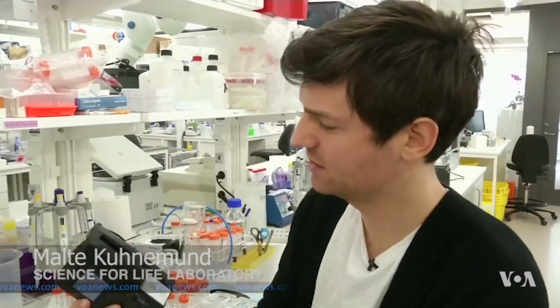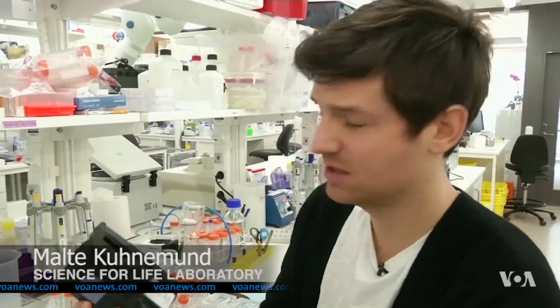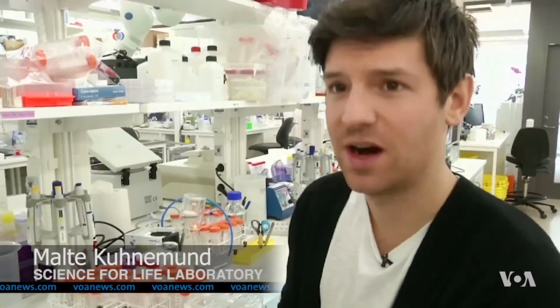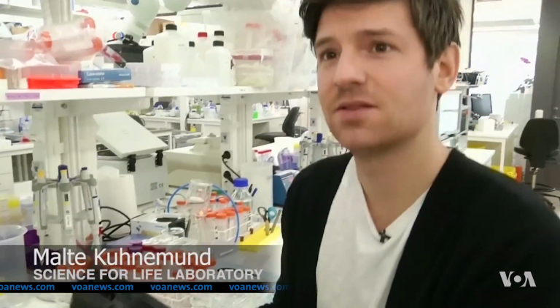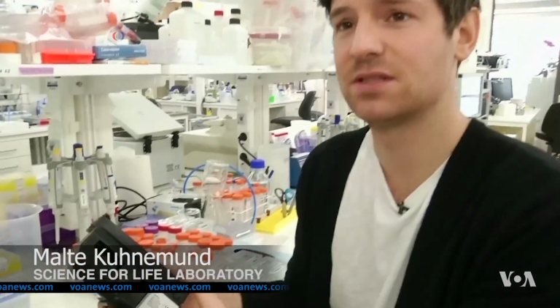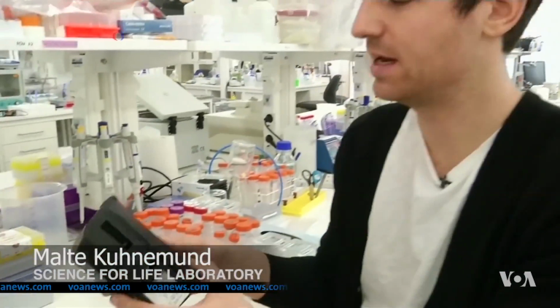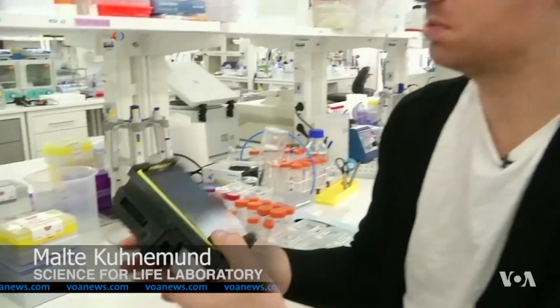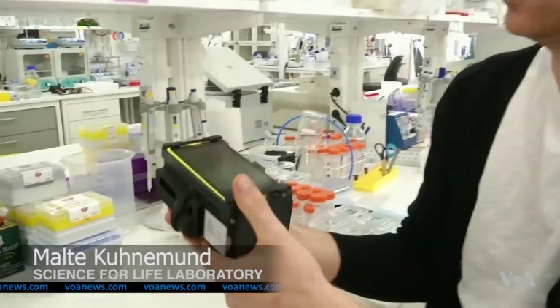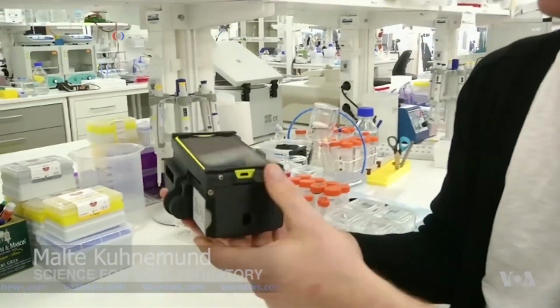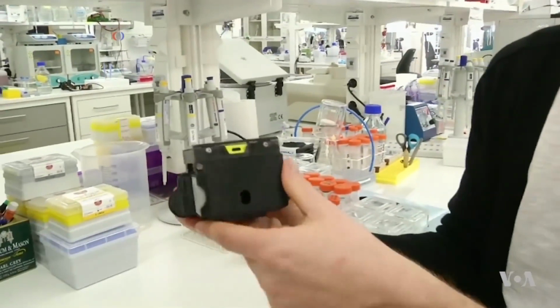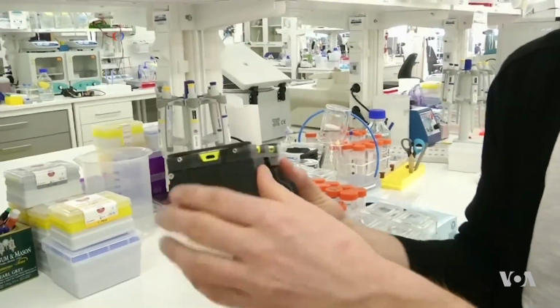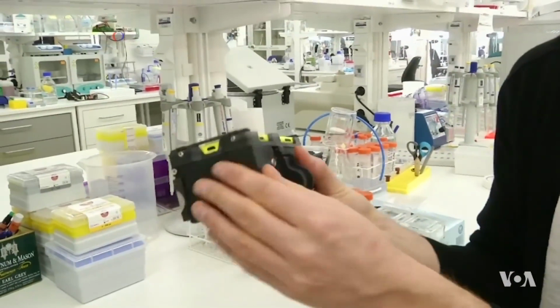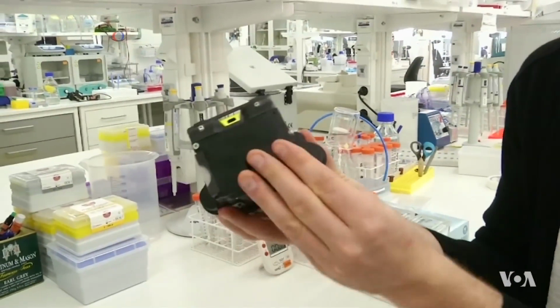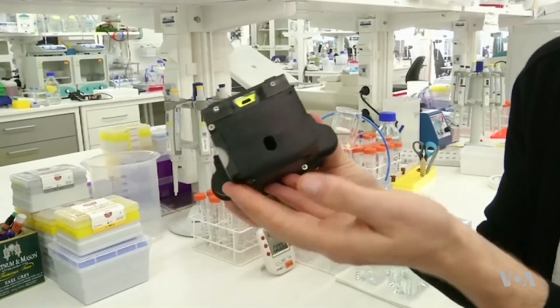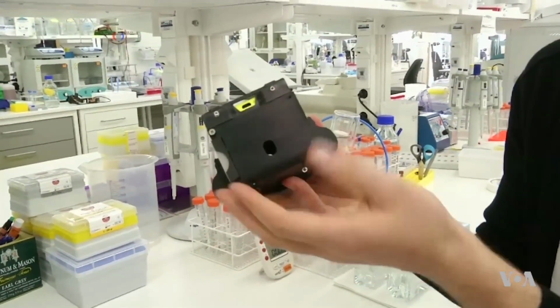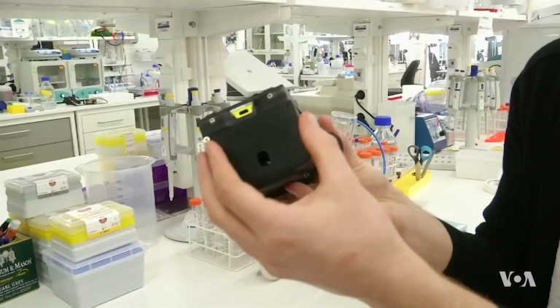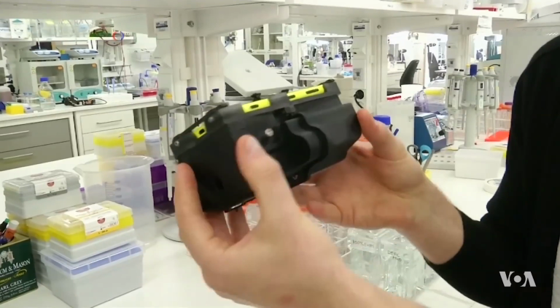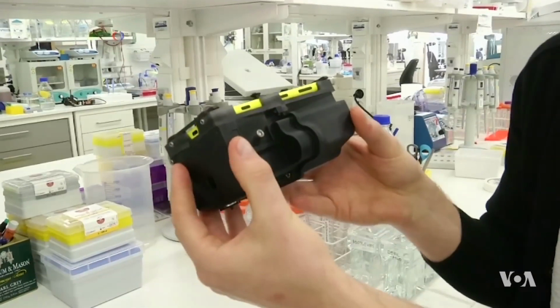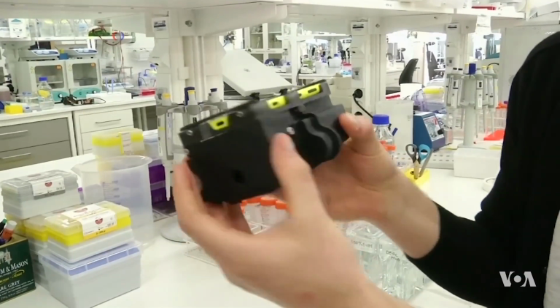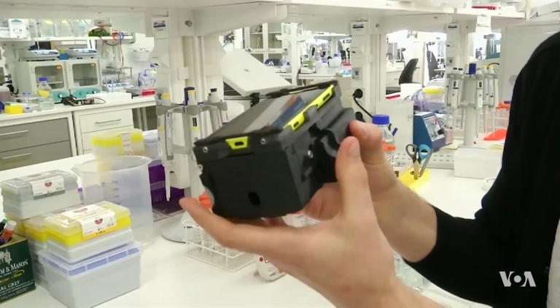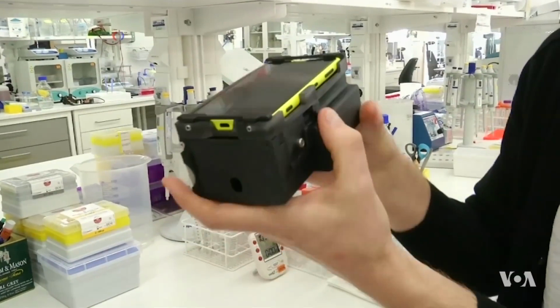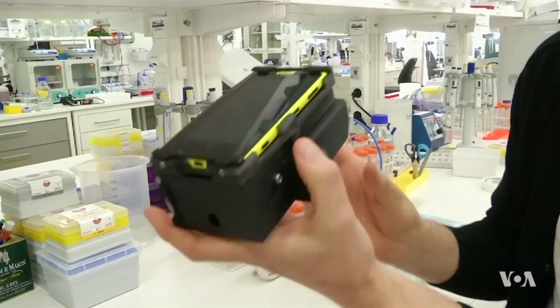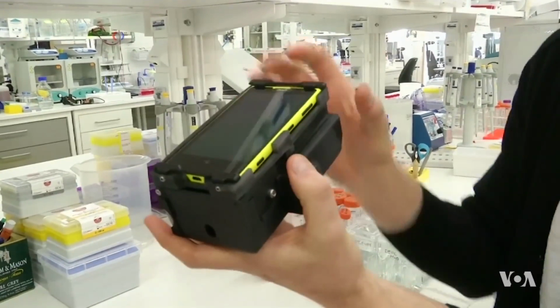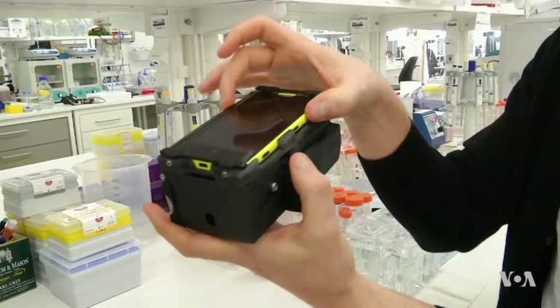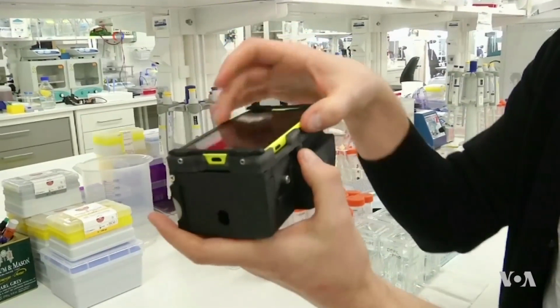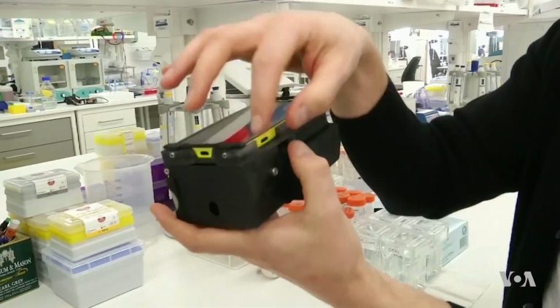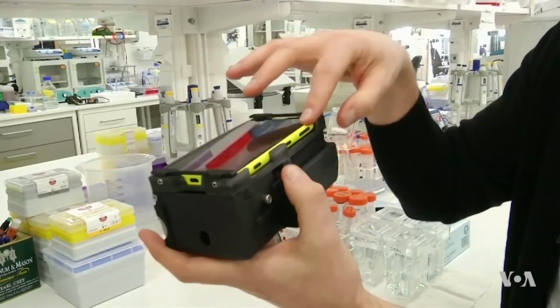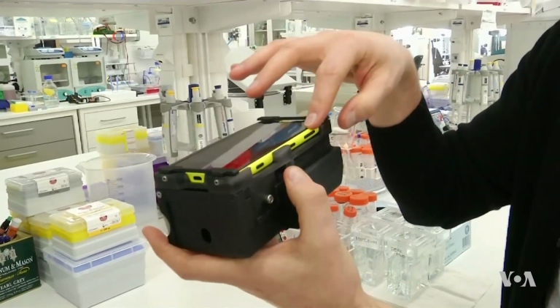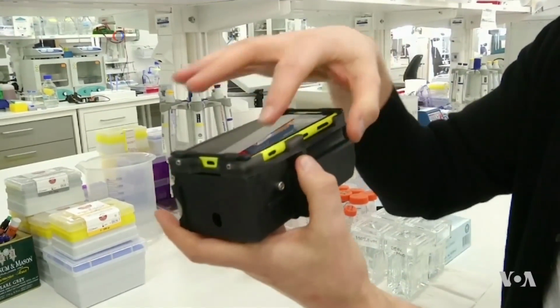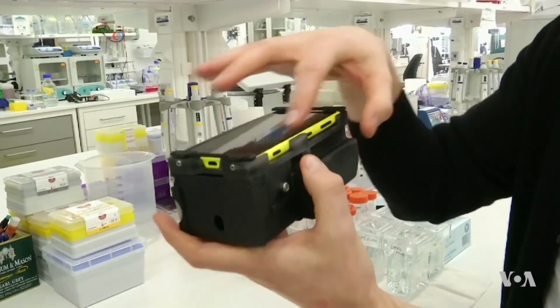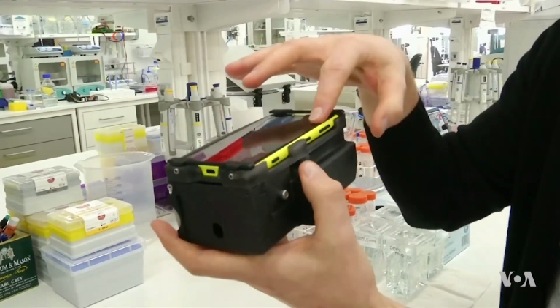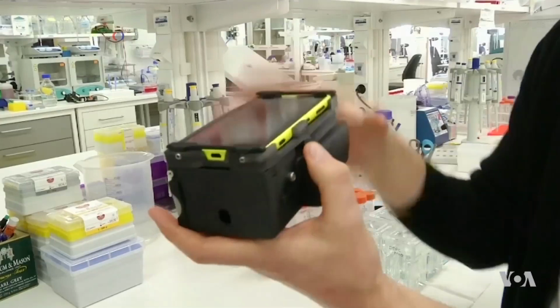This is the device, this is the setup — the 3D printed attachment that is sitting underneath the actual mobile phone.